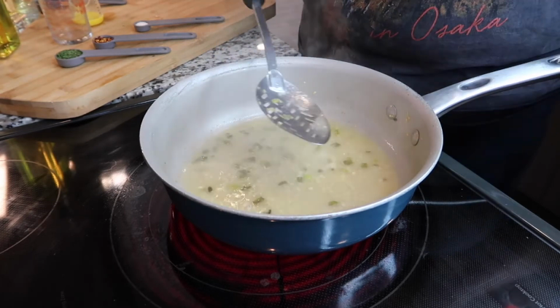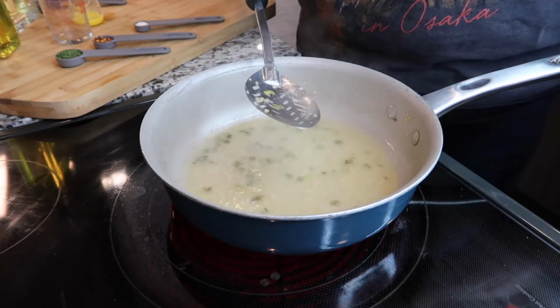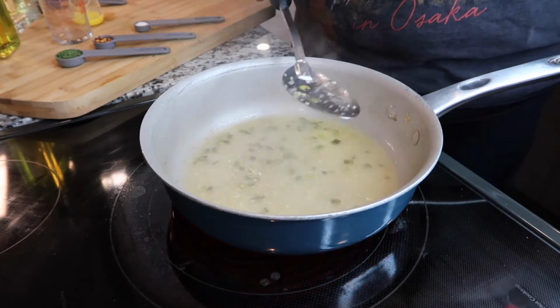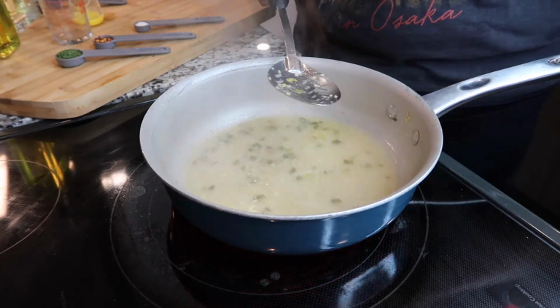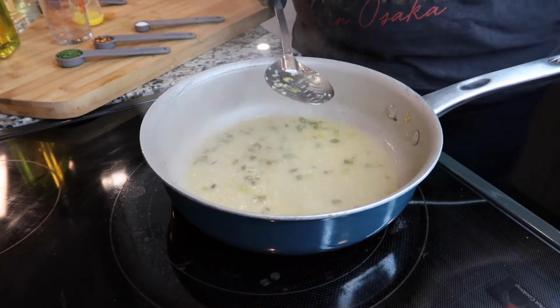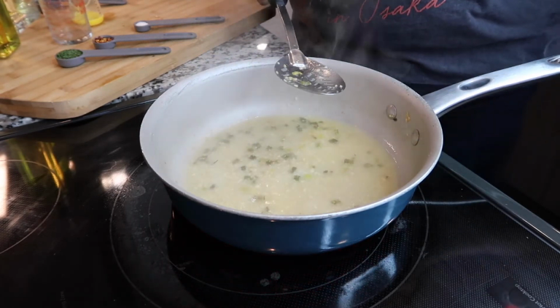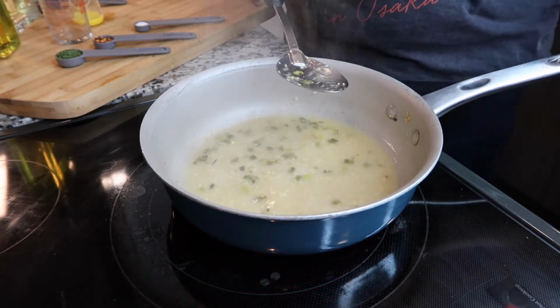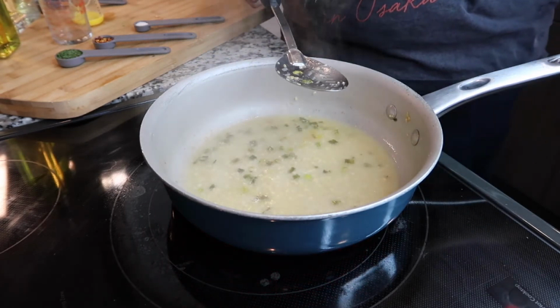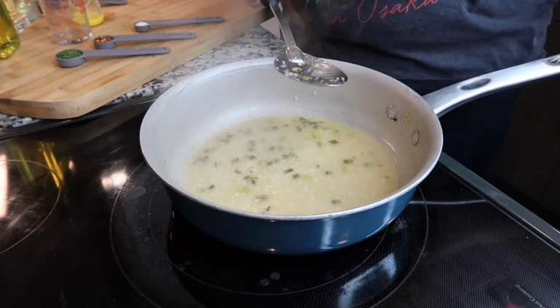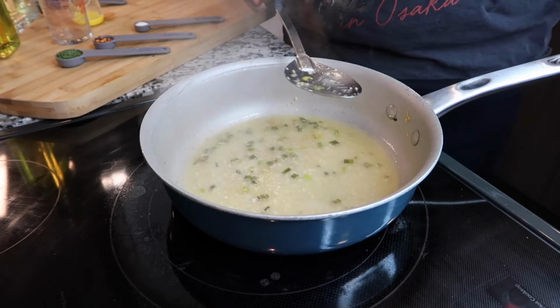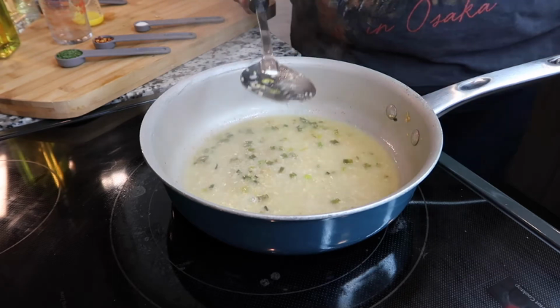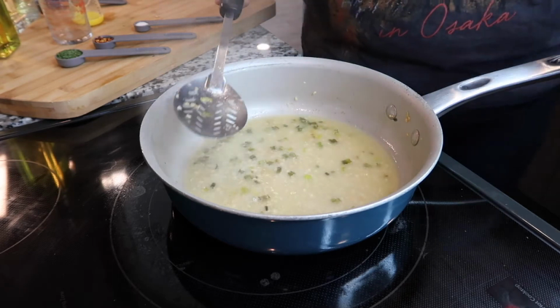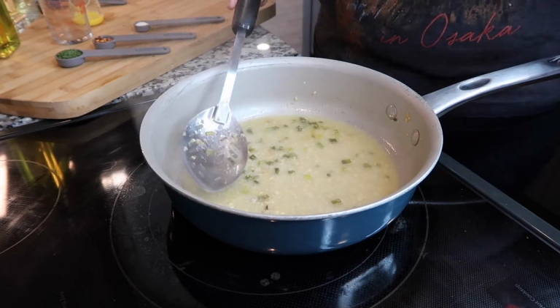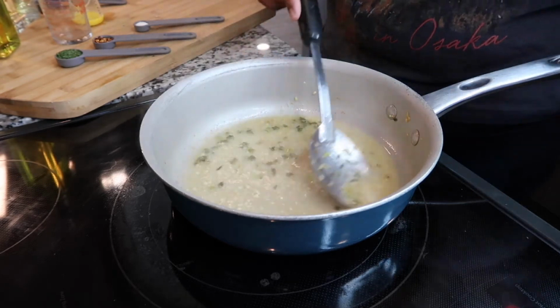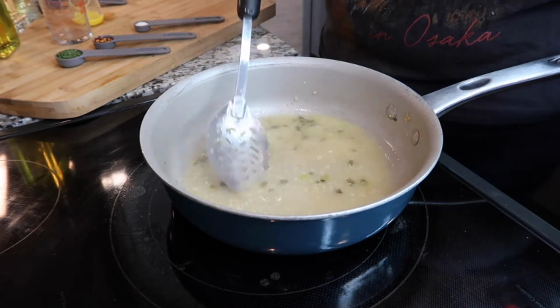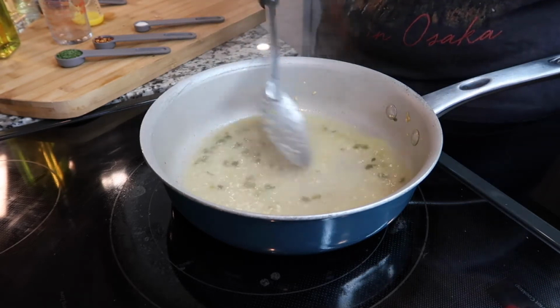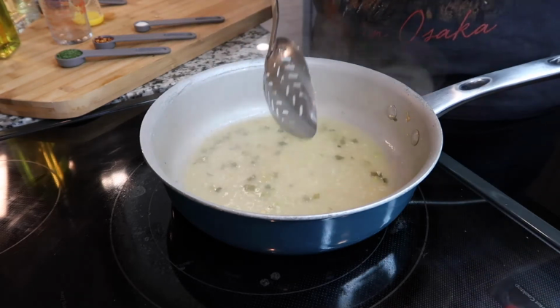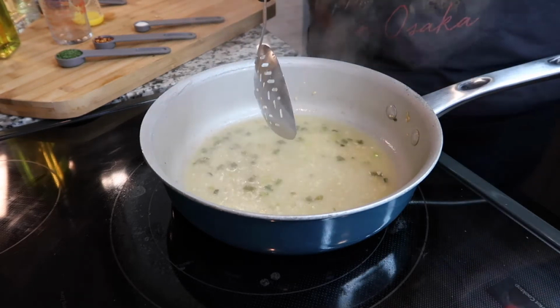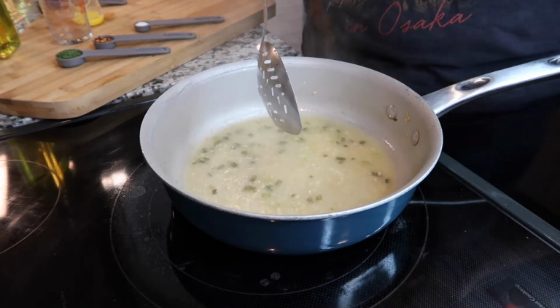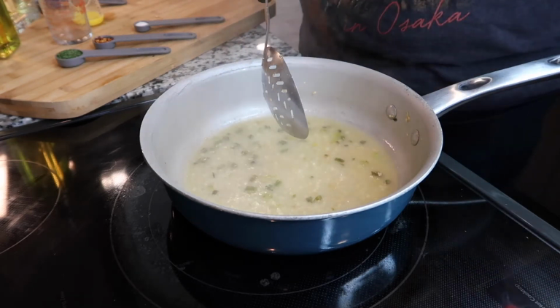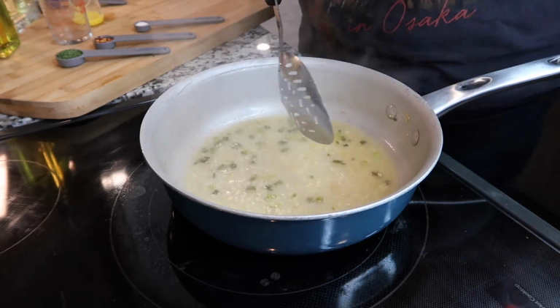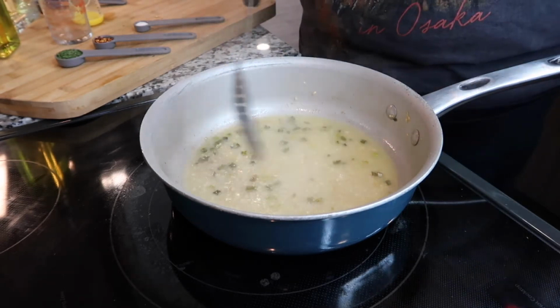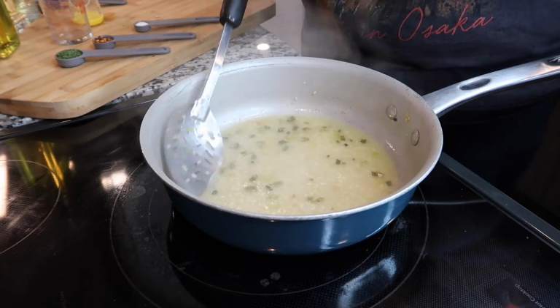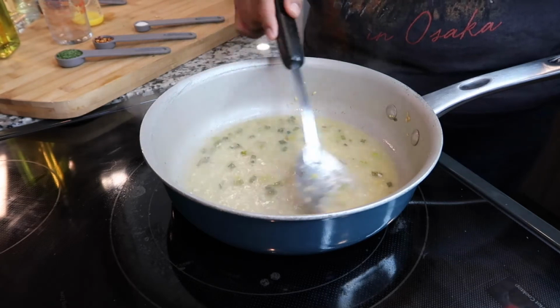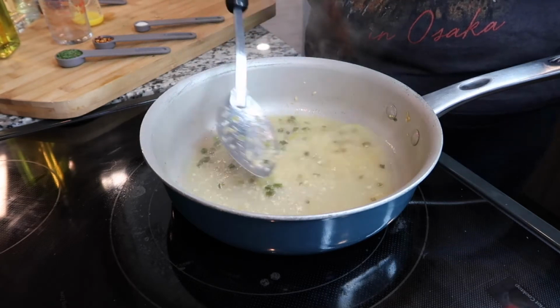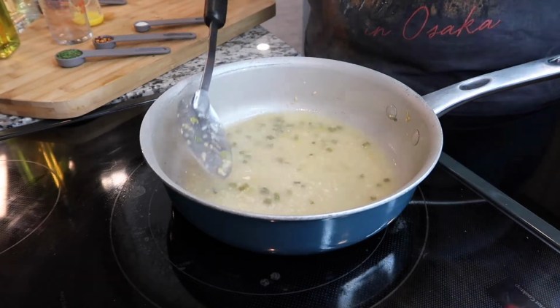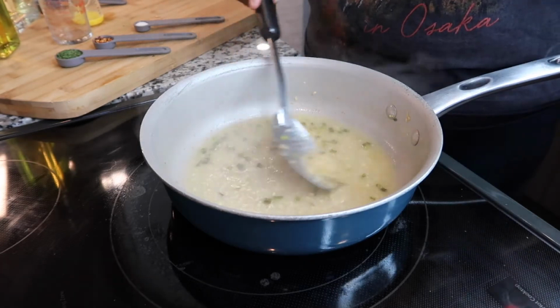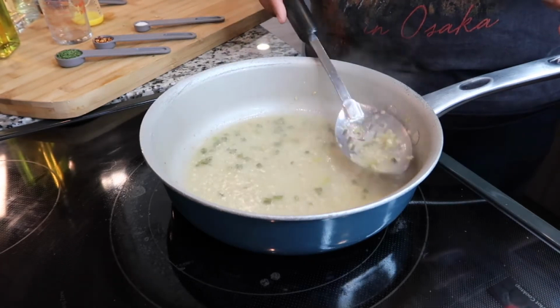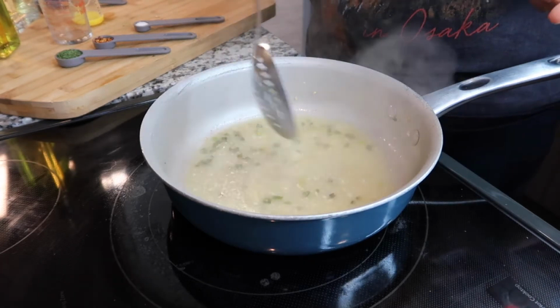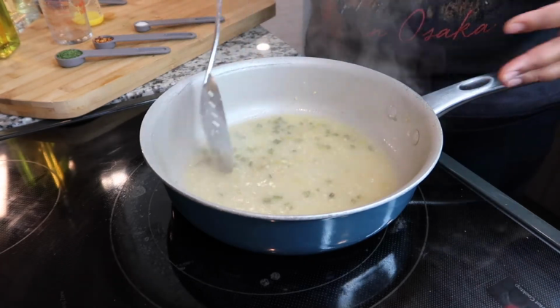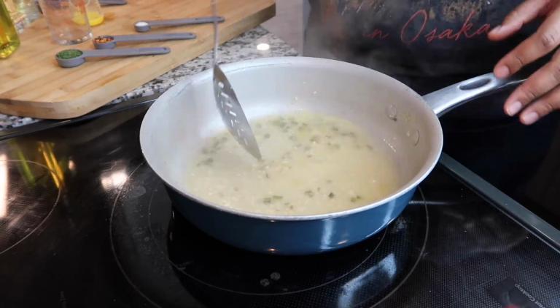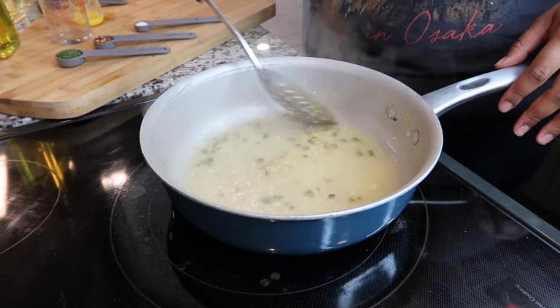This is such a quick meal — it only takes about 10 to 15 minutes honestly. The cook time is 10 minutes and the prep time is about 10 minutes, you know, peeling your shrimp and cutting everything up.